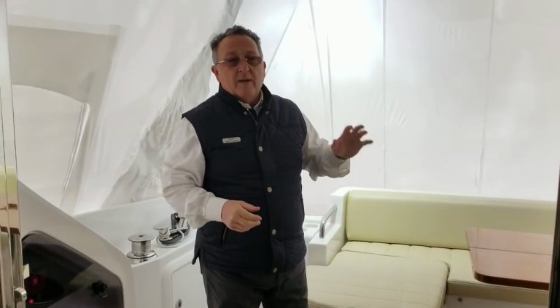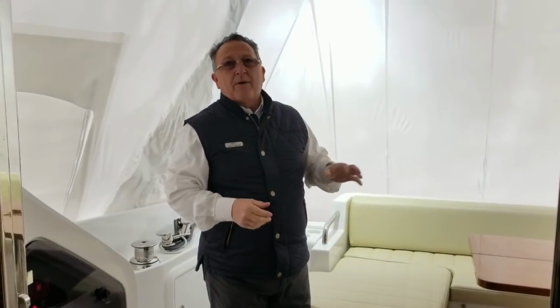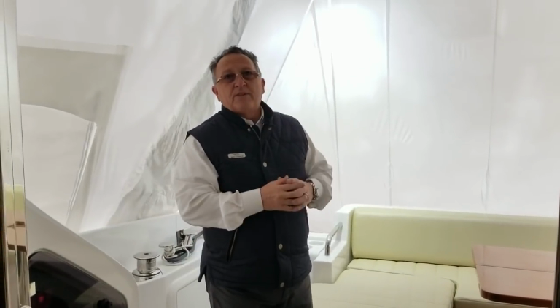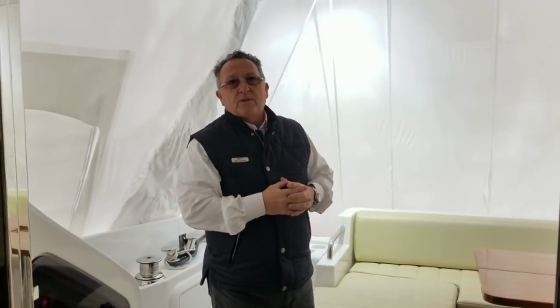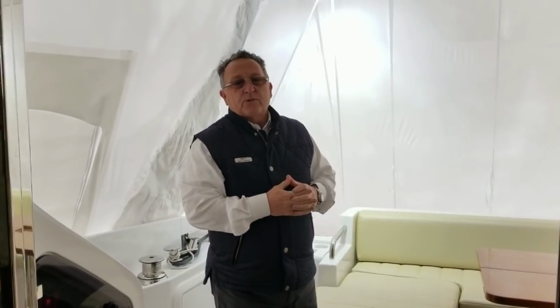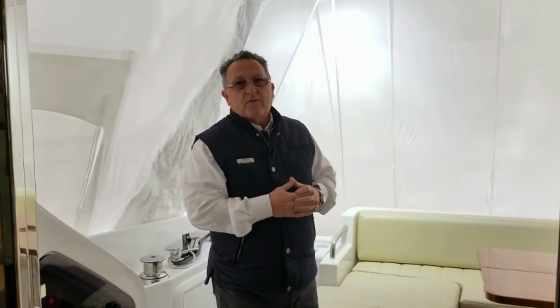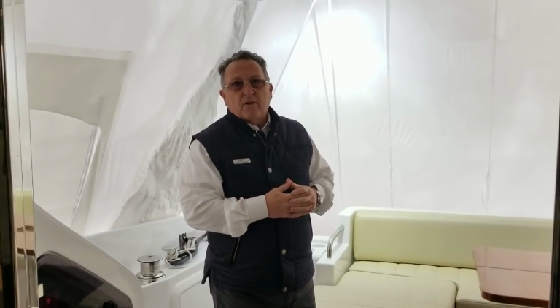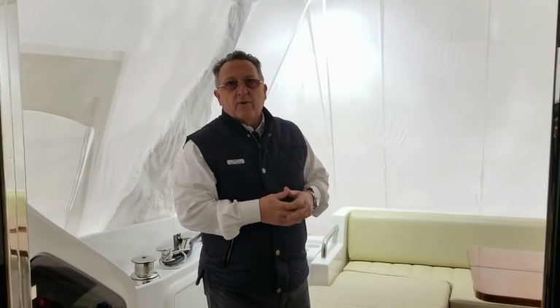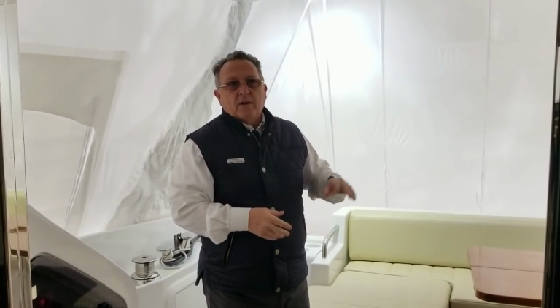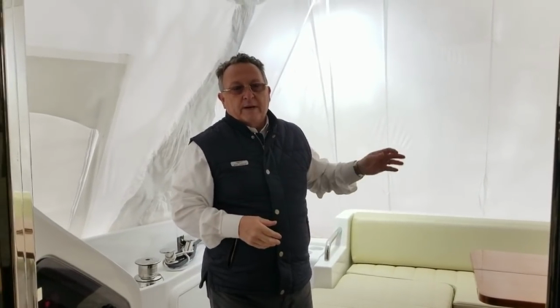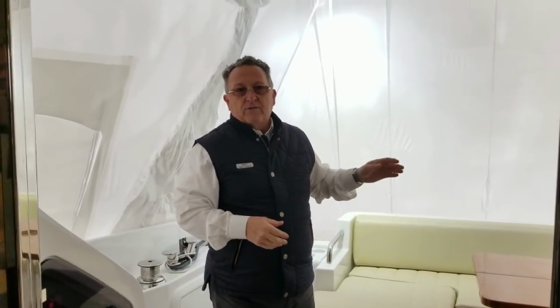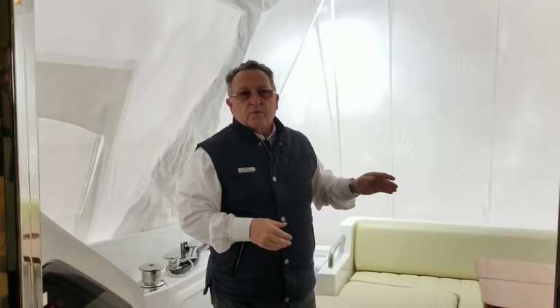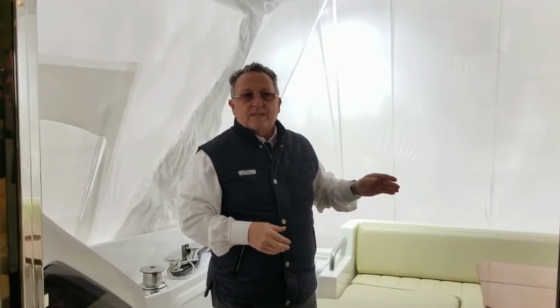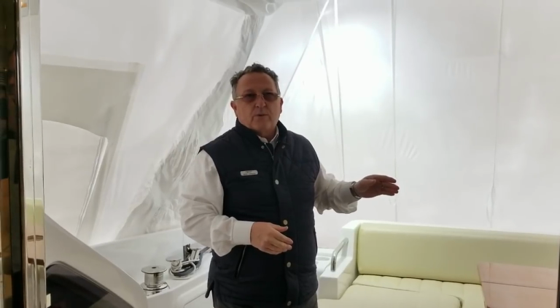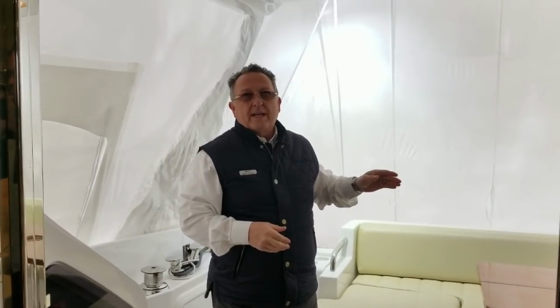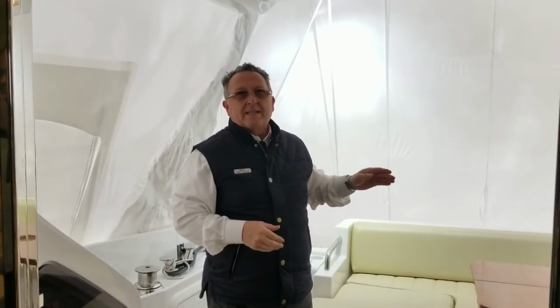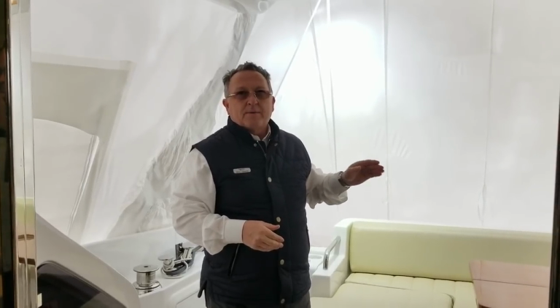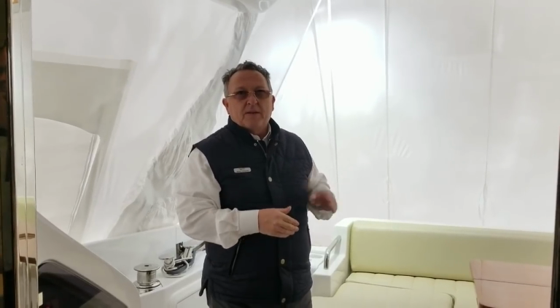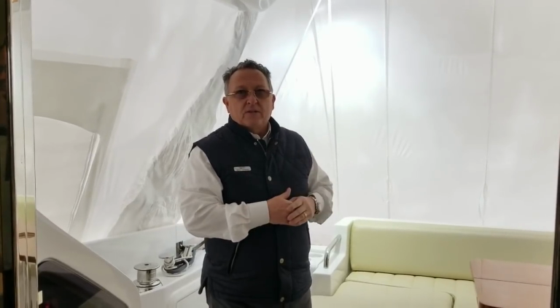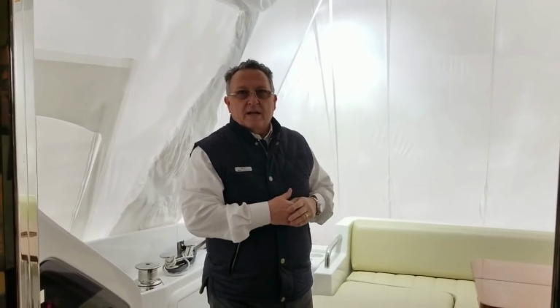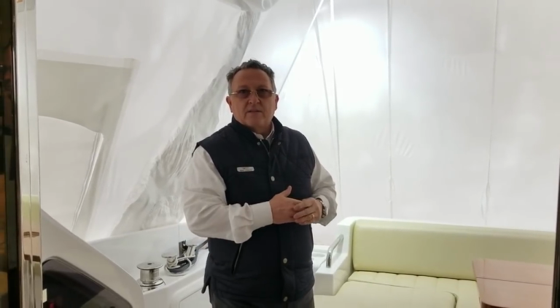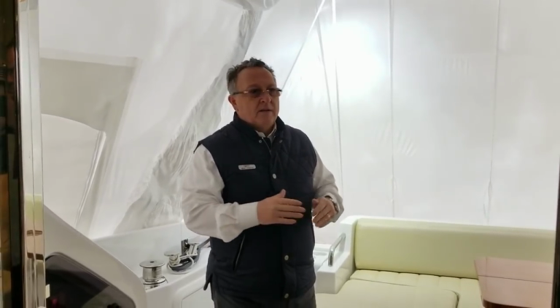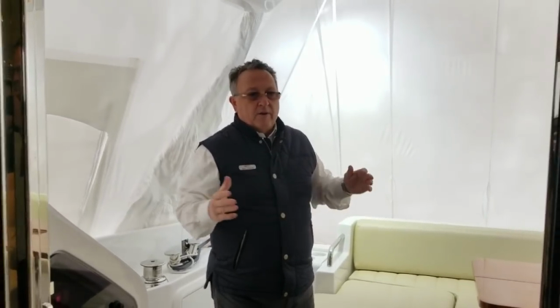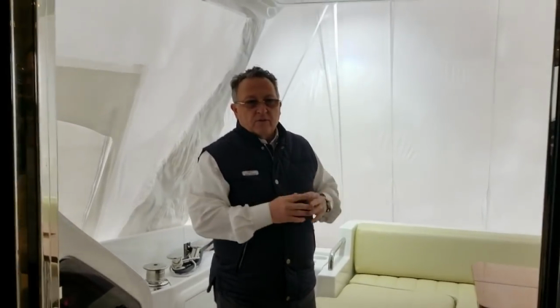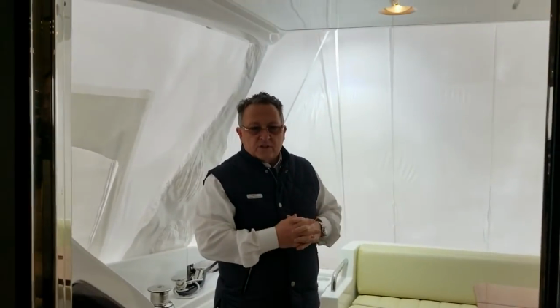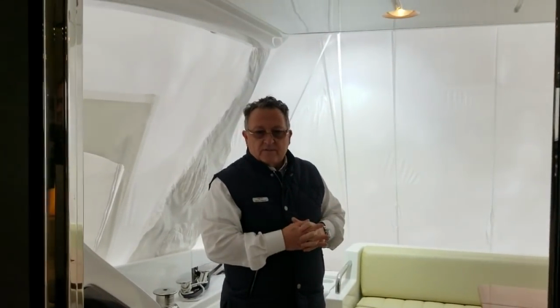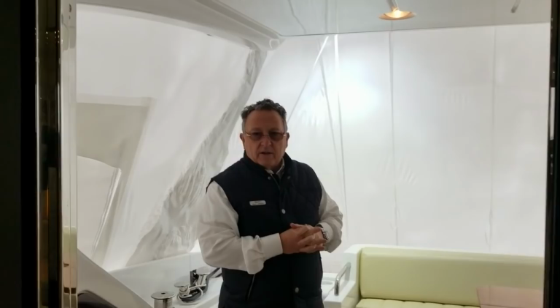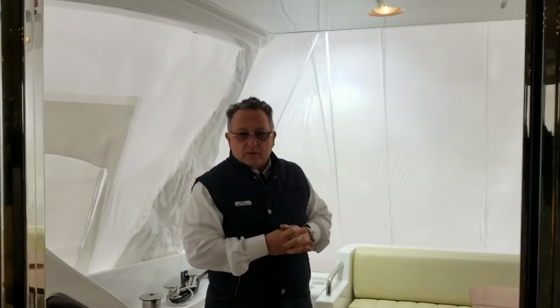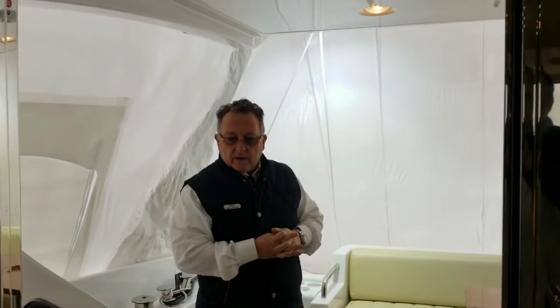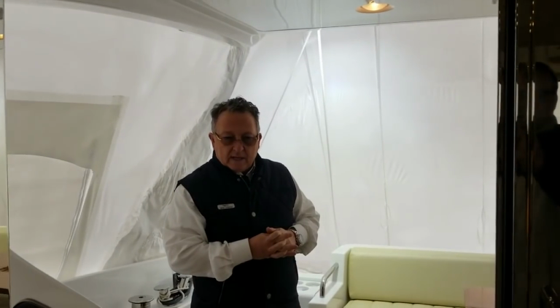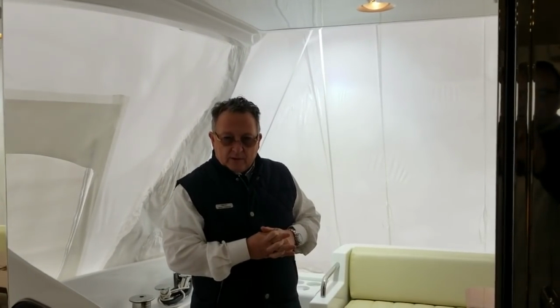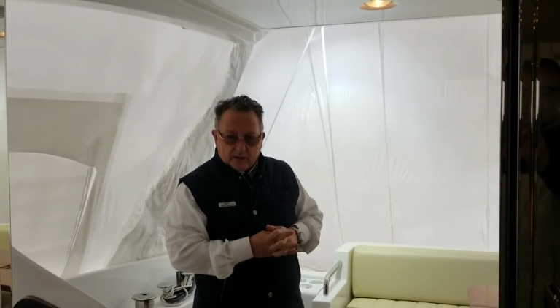Power on this boat is 725 Volvo, rated cruise 26–28 knots, top speed 32 knots — very fuel efficient, very comfortable to run, and will get you anywhere you want to go.